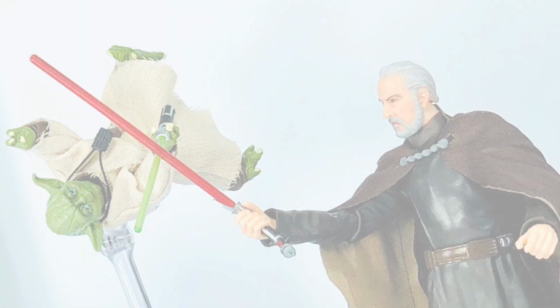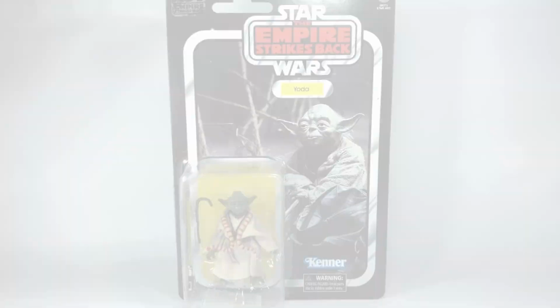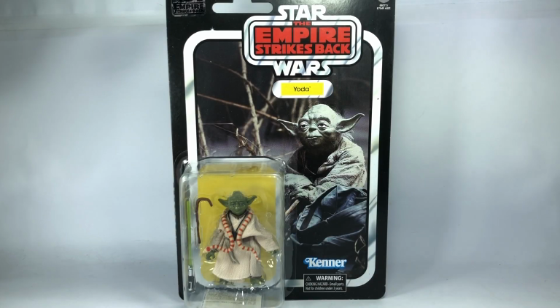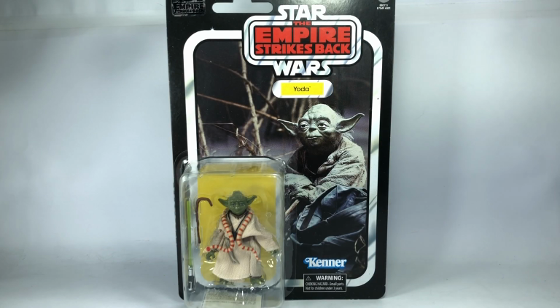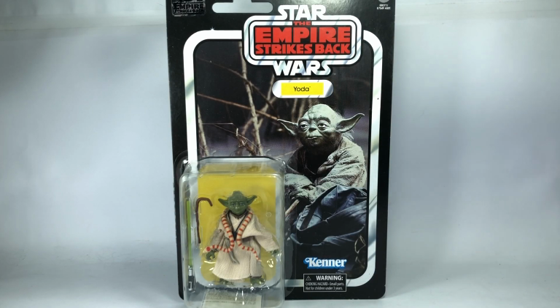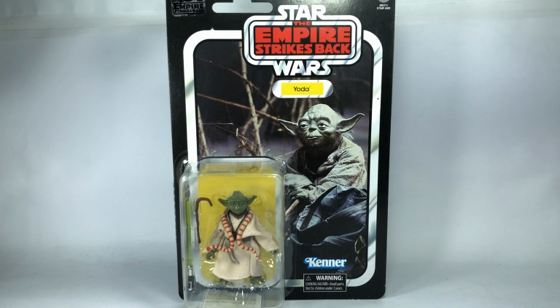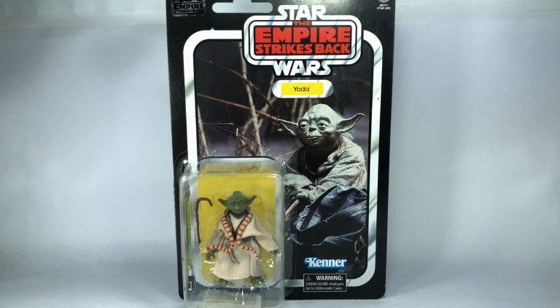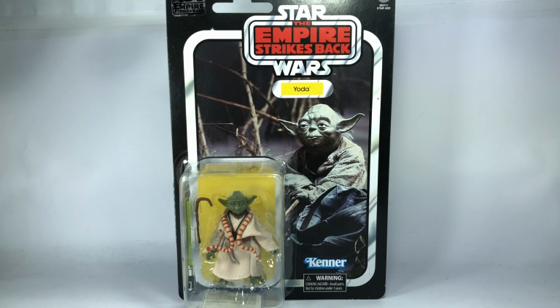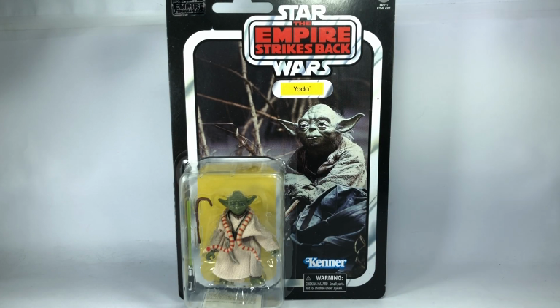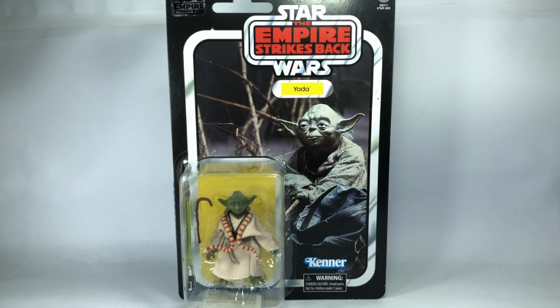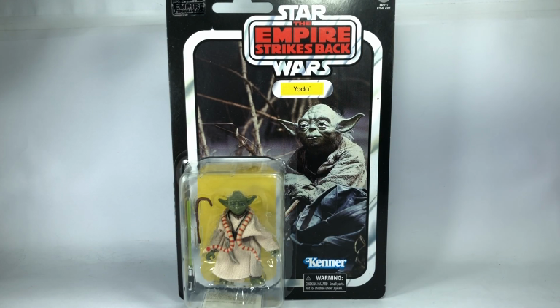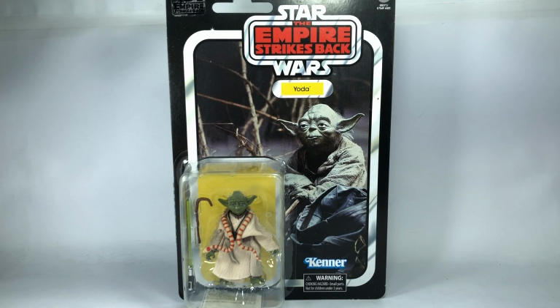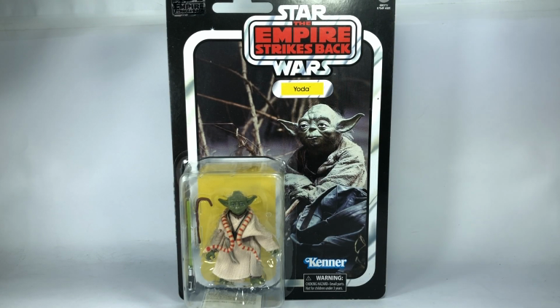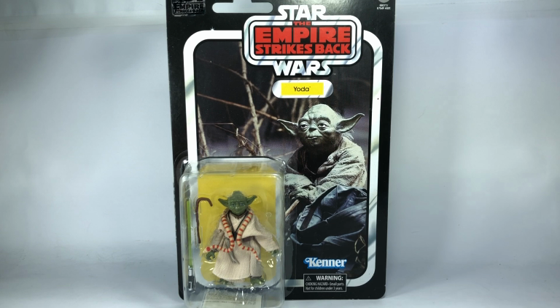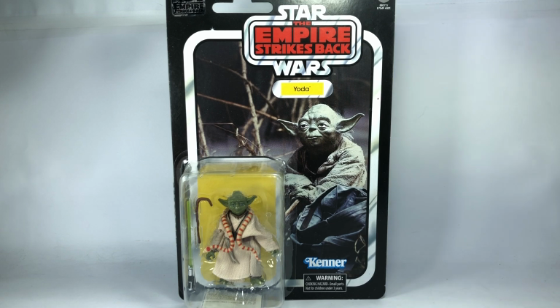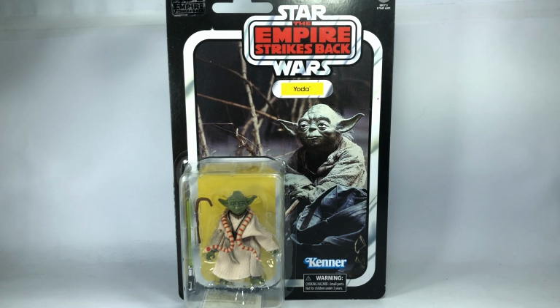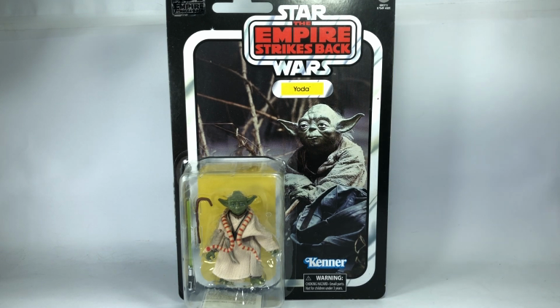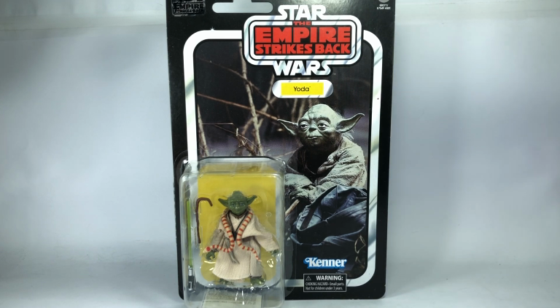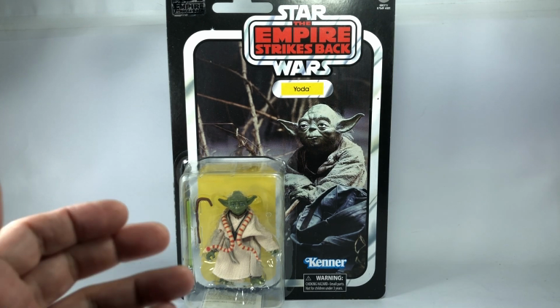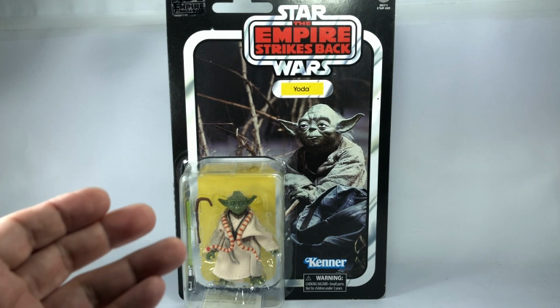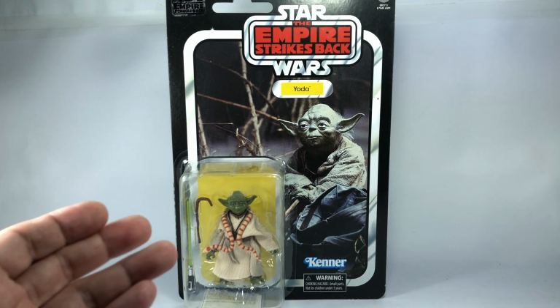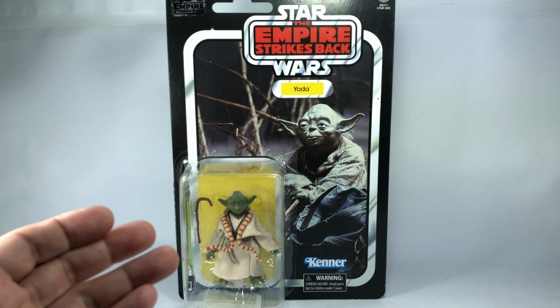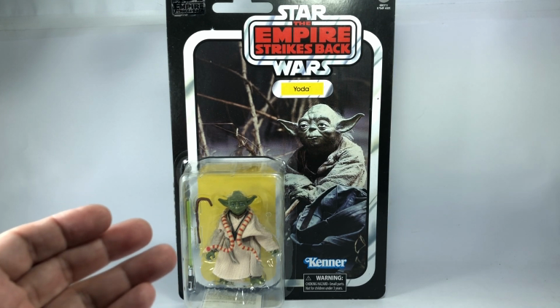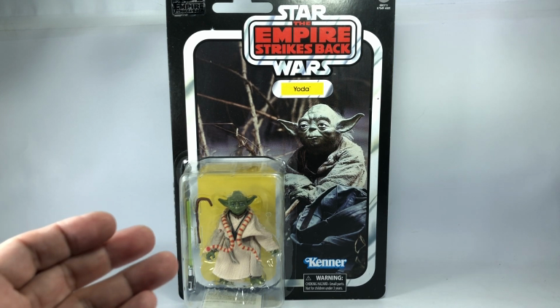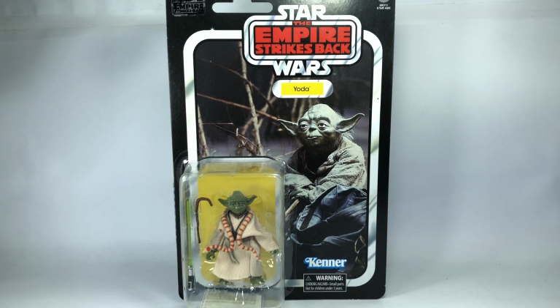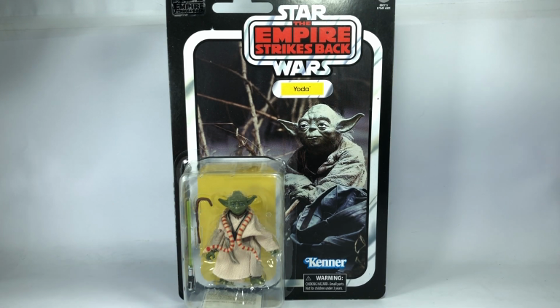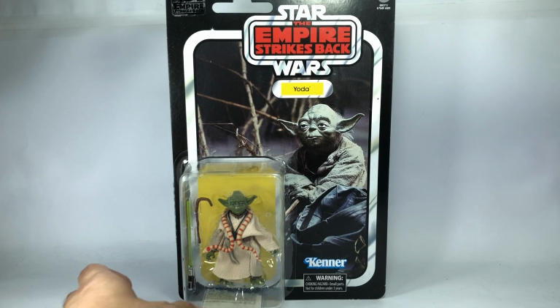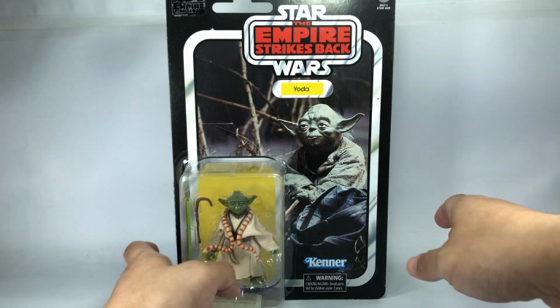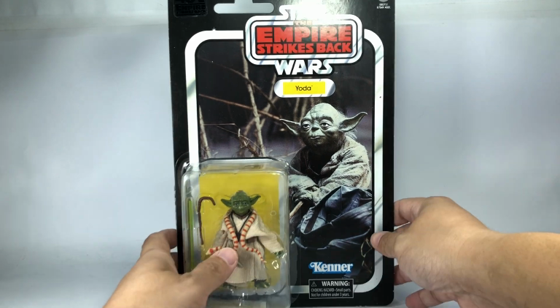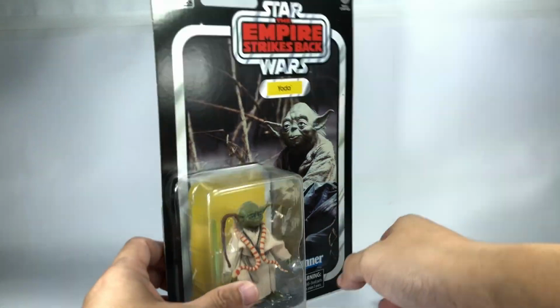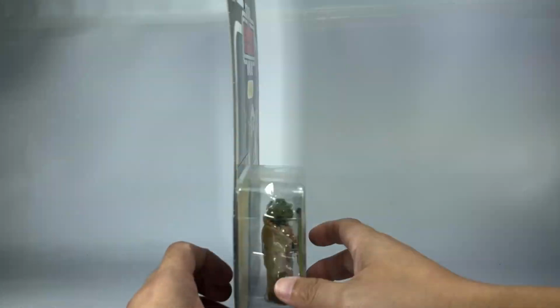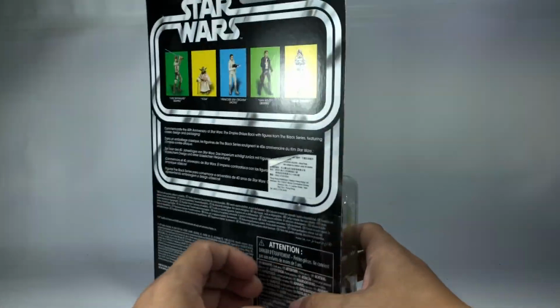This is the Star Wars The Black Series from the 40th anniversary of Empire Strikes Back. This is the Empire Strikes Back Yoda in the retro carded packaging.